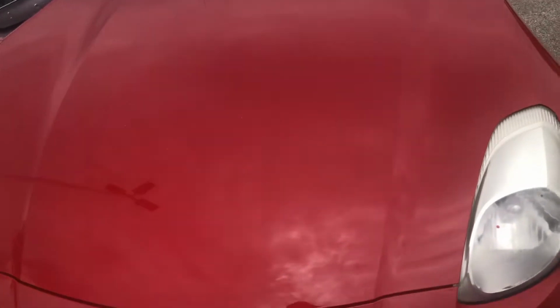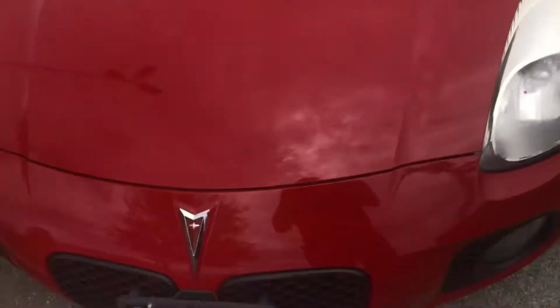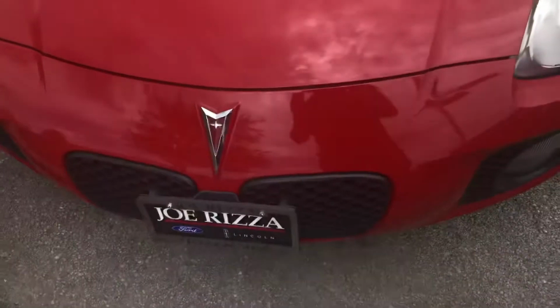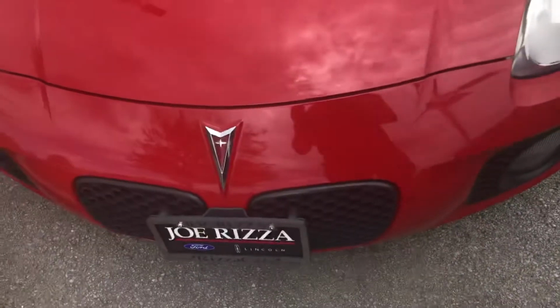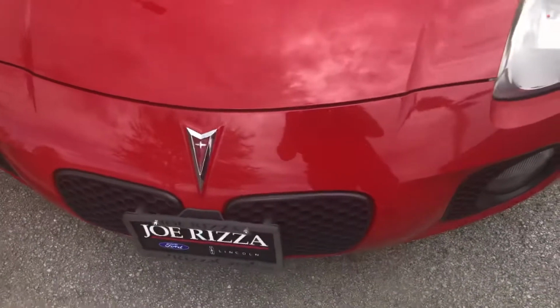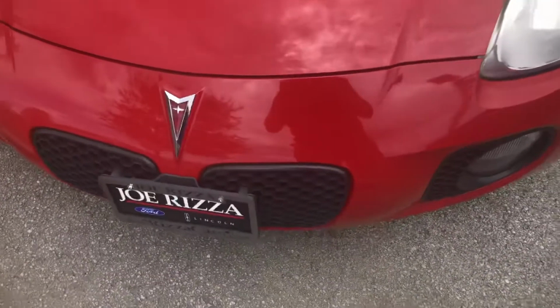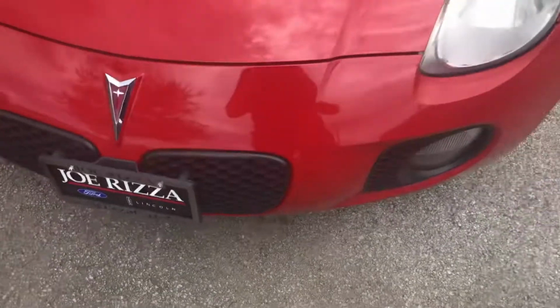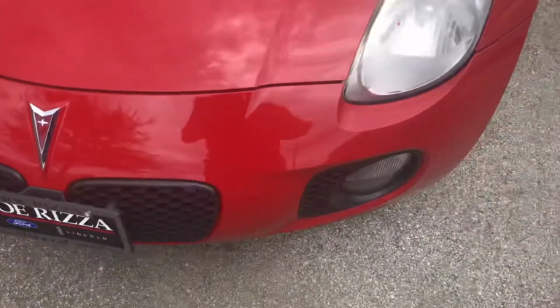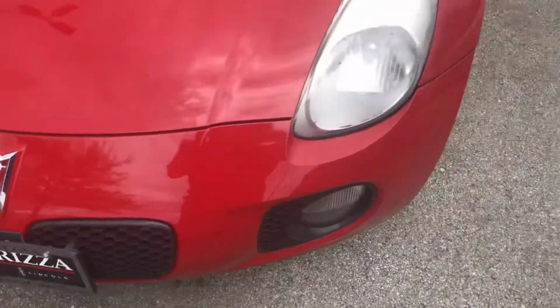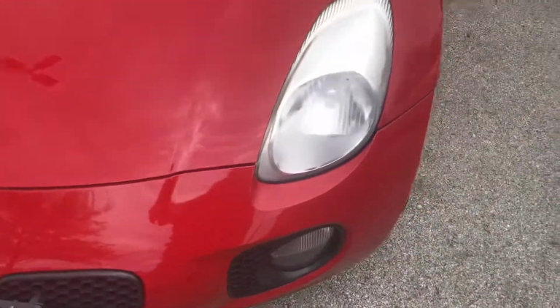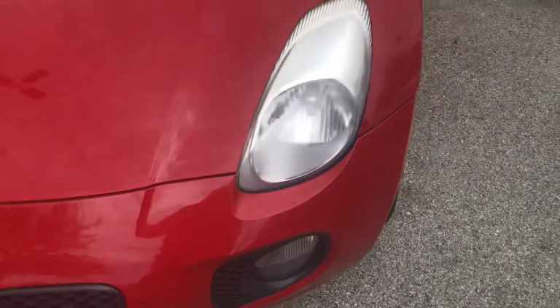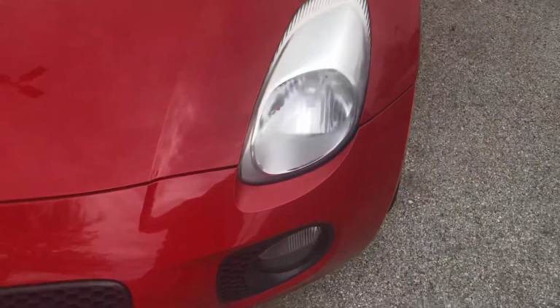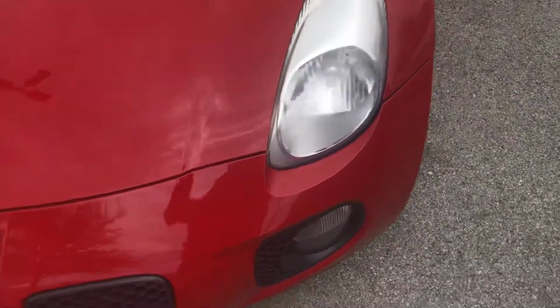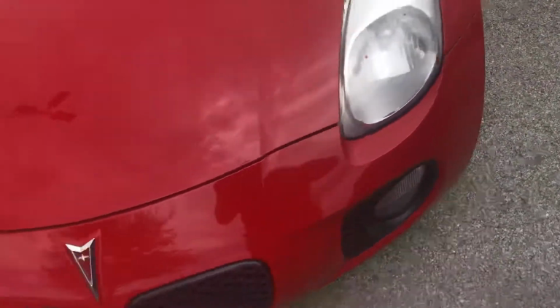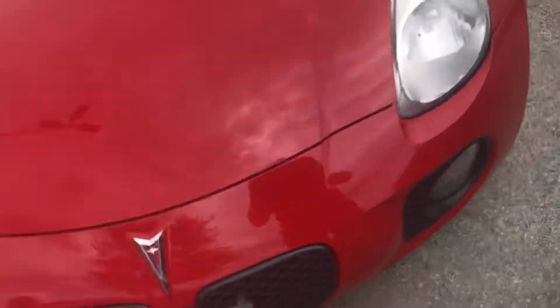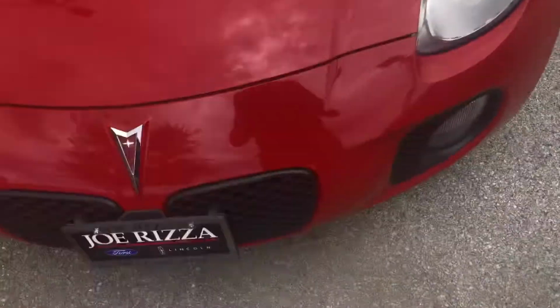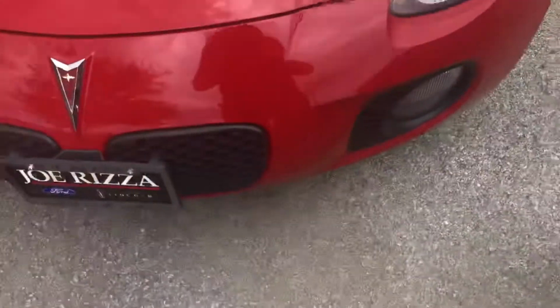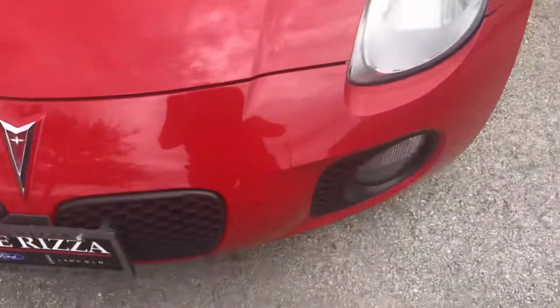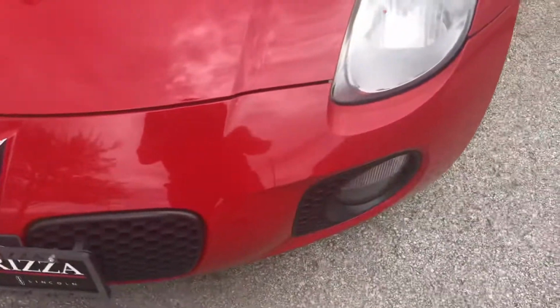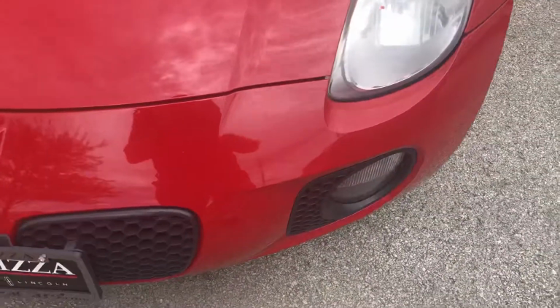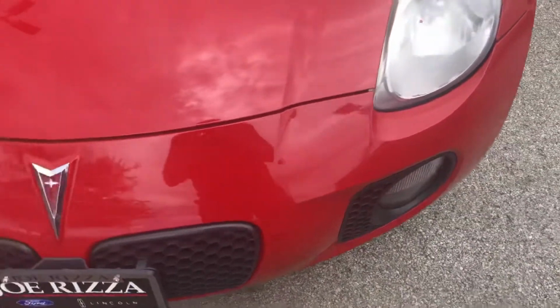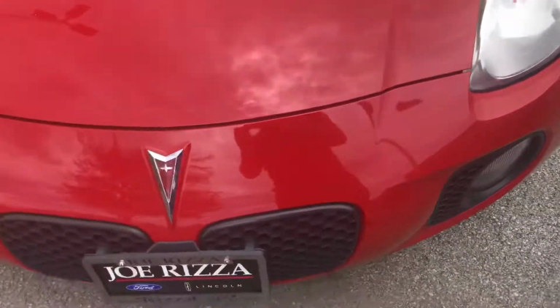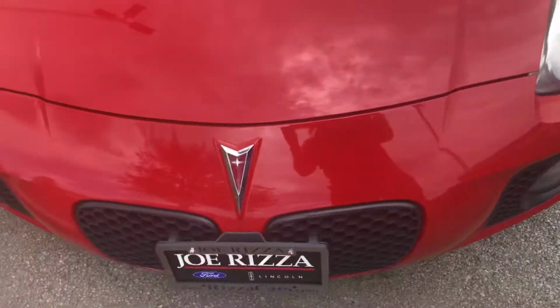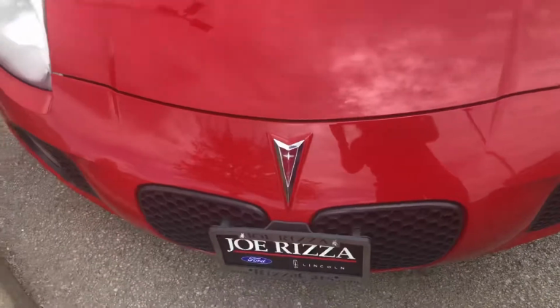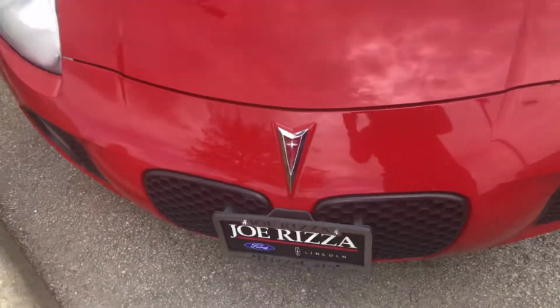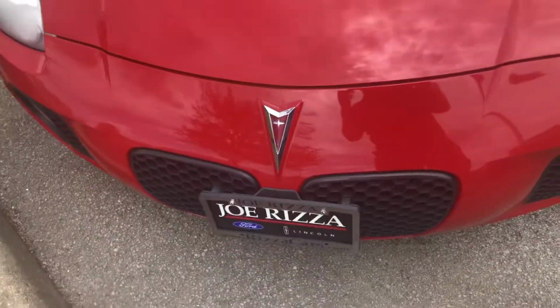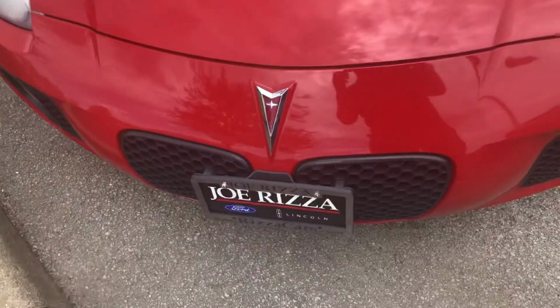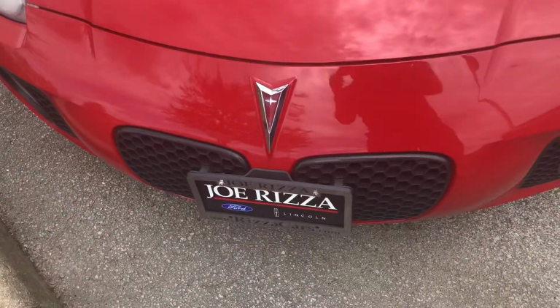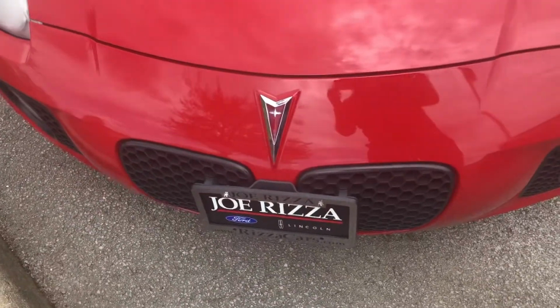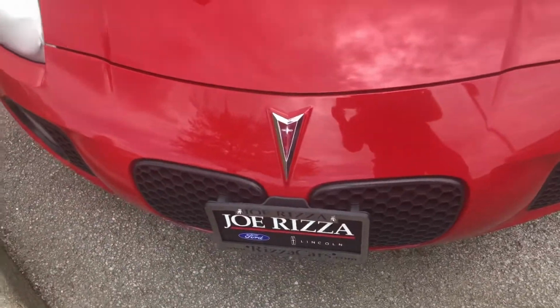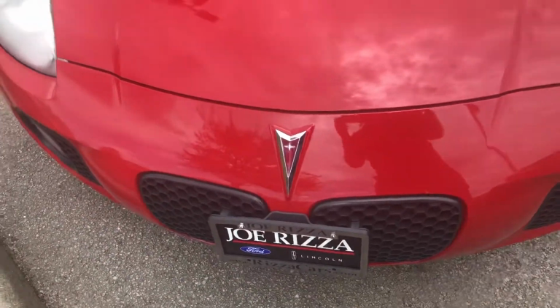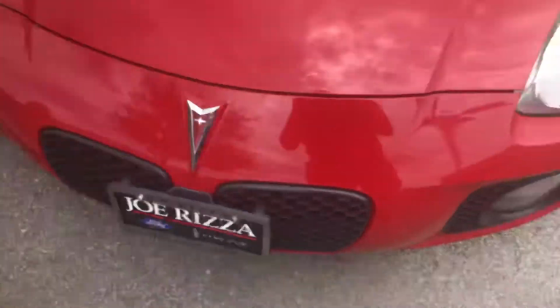Starting off the vehicle, you do have your aggressive front end with halogen headlamps and your large fogs down below, with your Pontiac split grille of course.